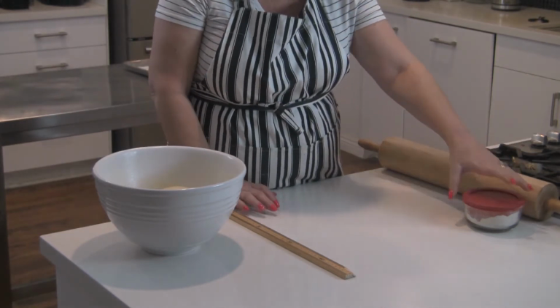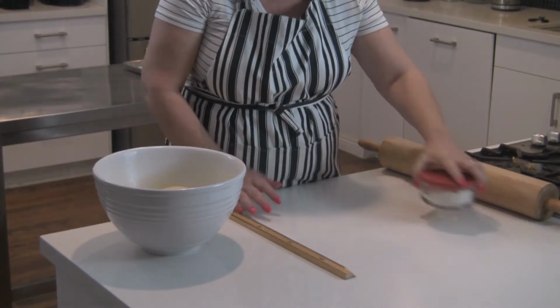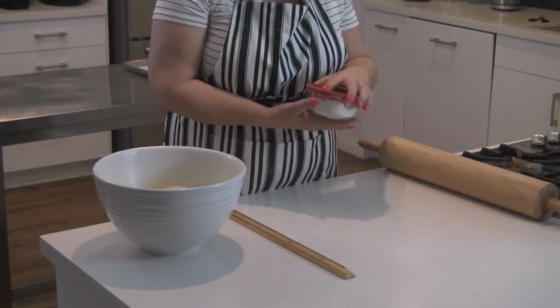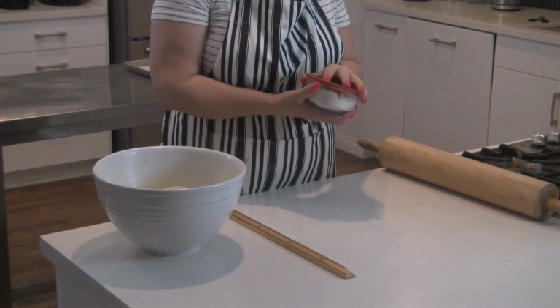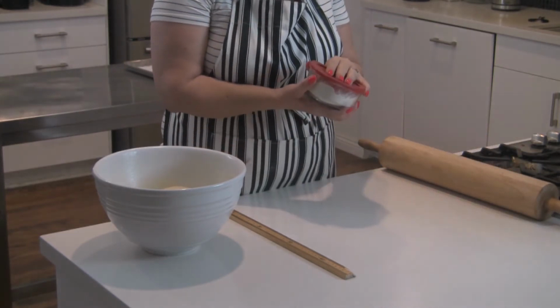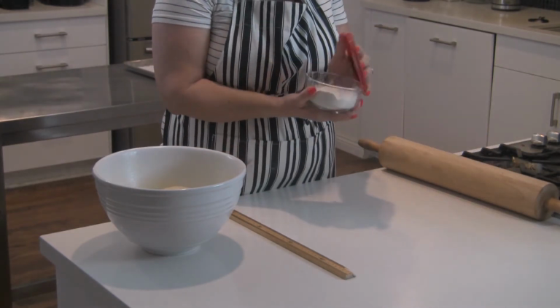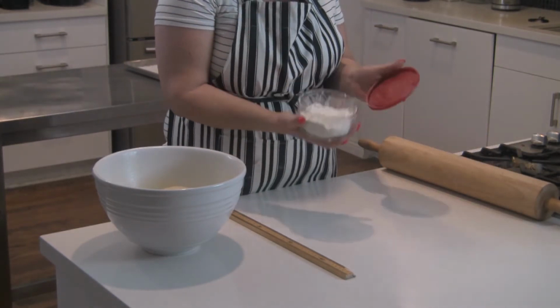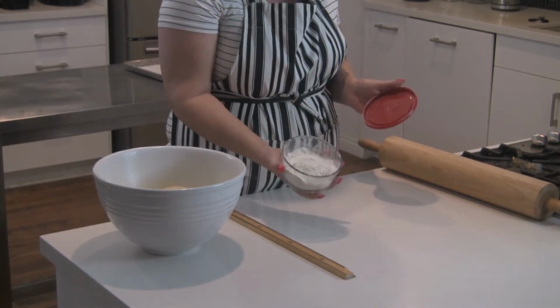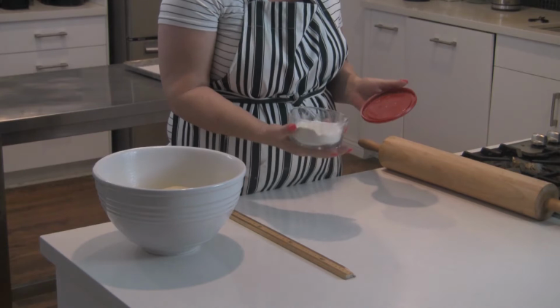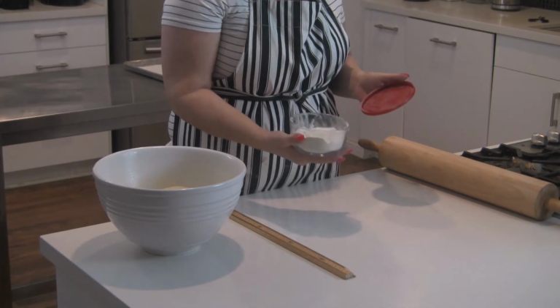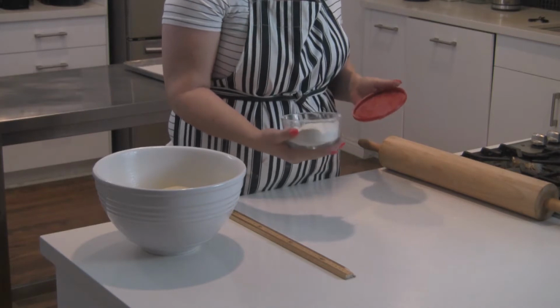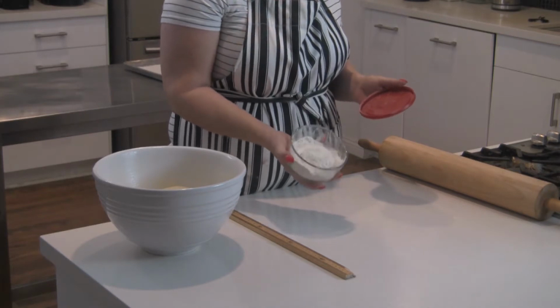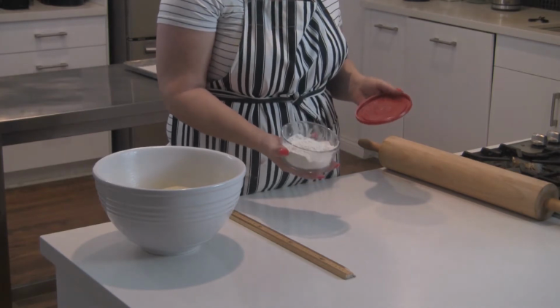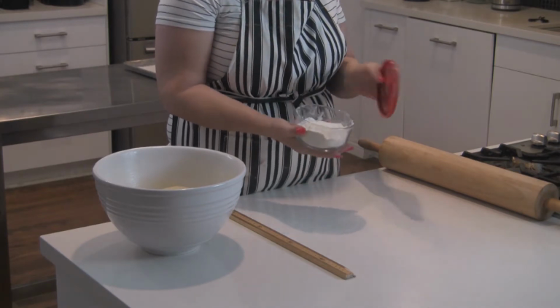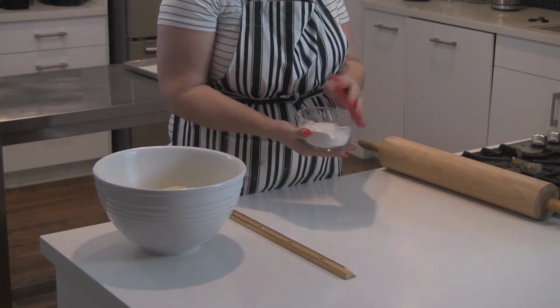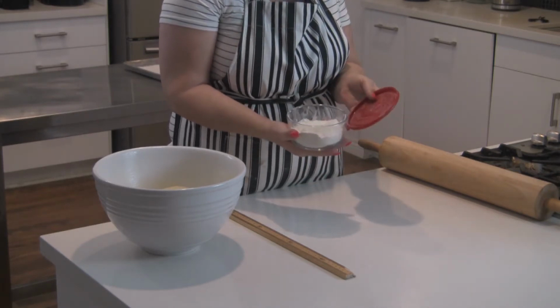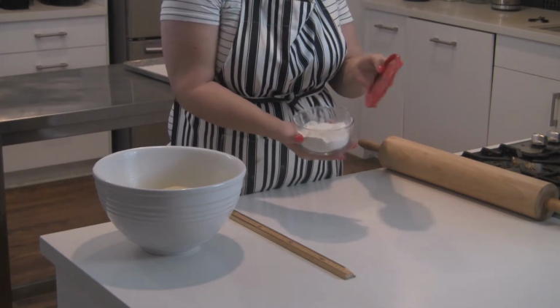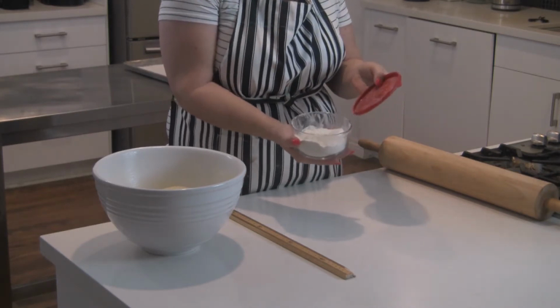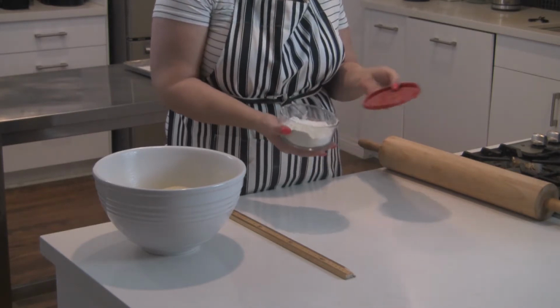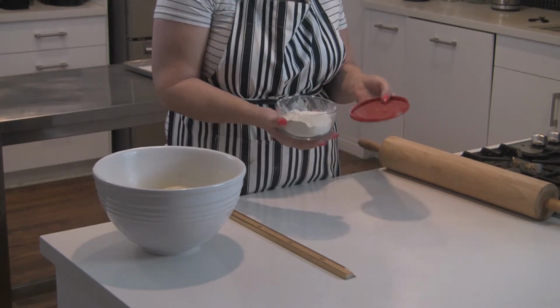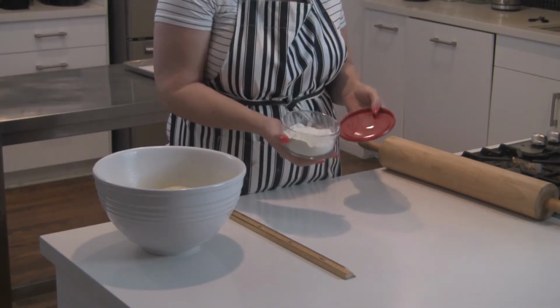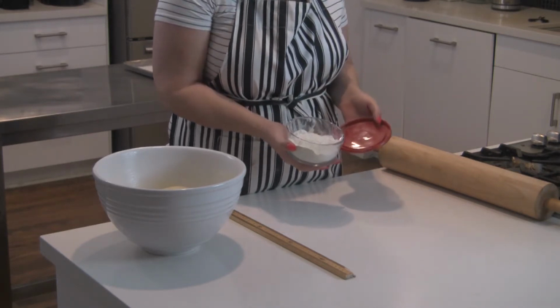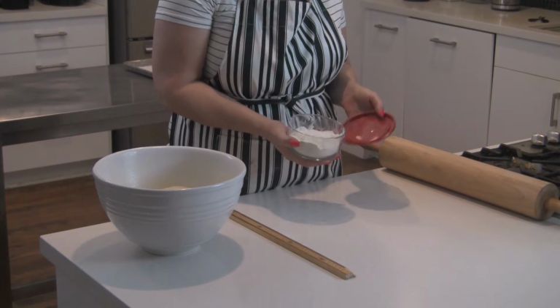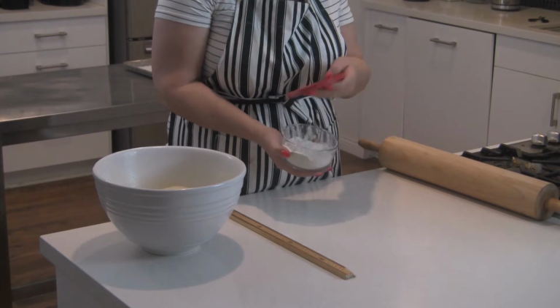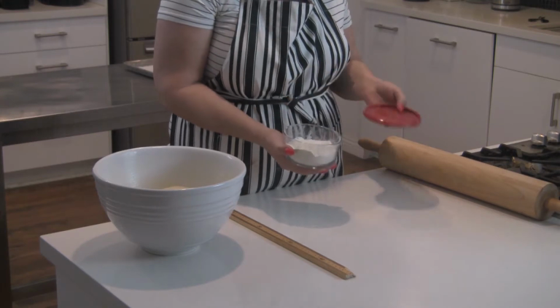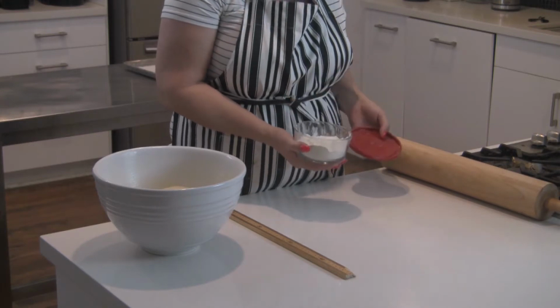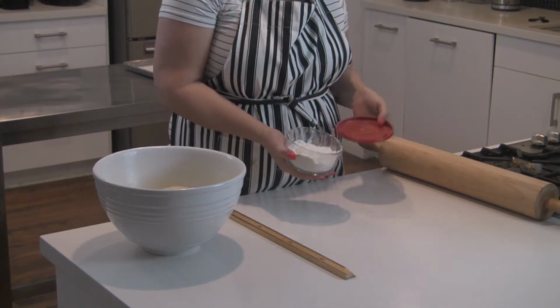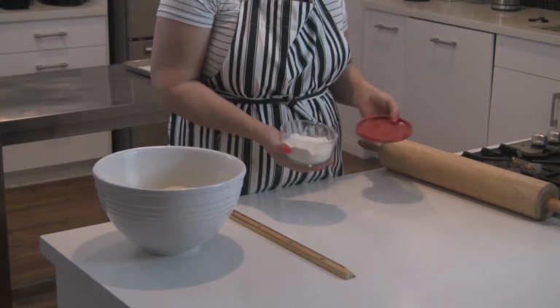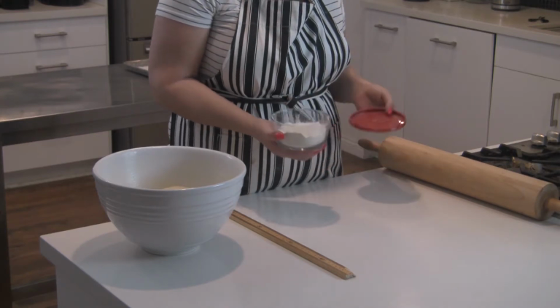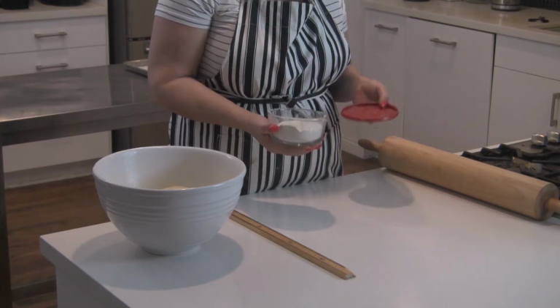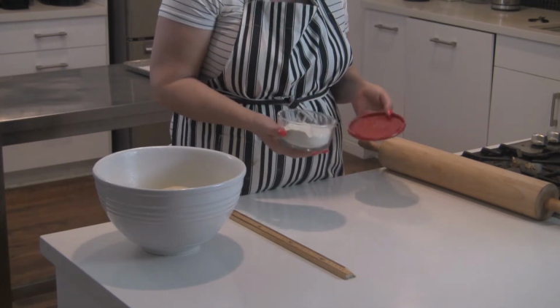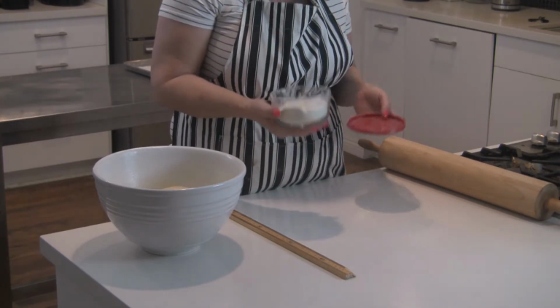You're going to need some flour for dusting — this is called bench flour. I just keep flour in this little bowl for whenever I need to roll out croissant dough, cookie dough, pie dough, etc.